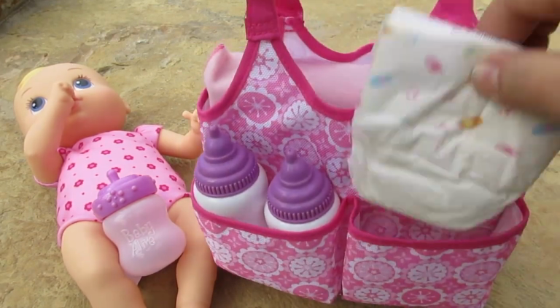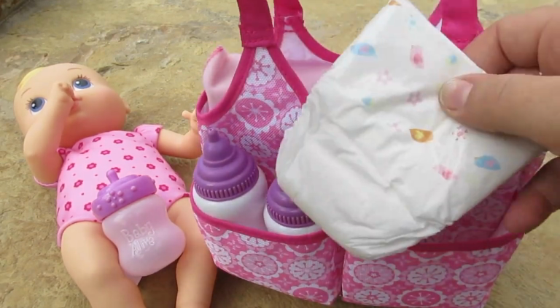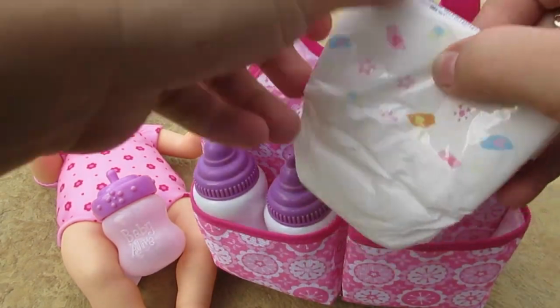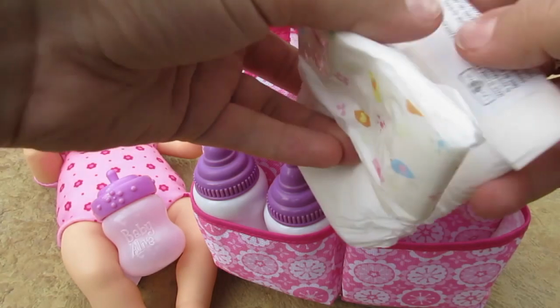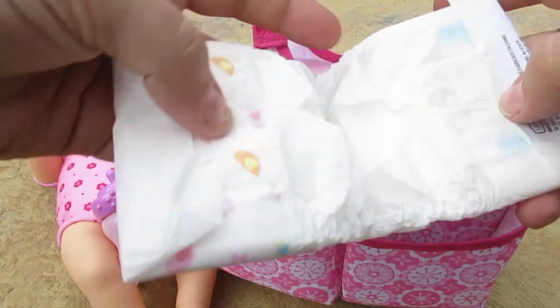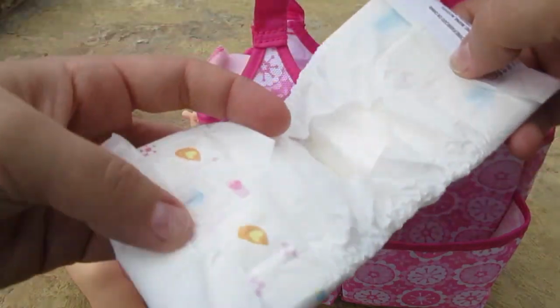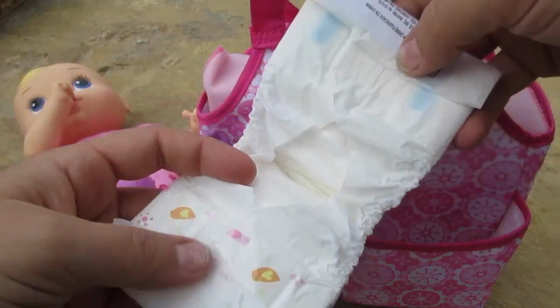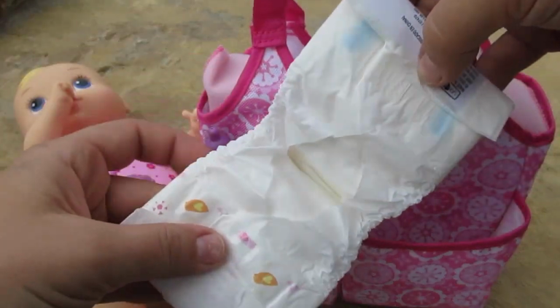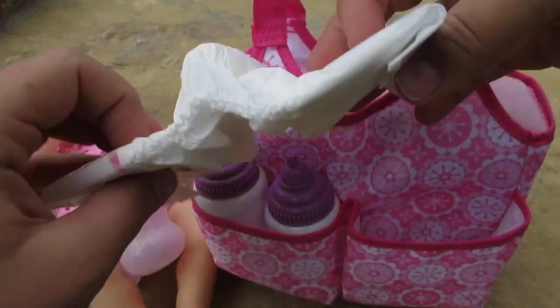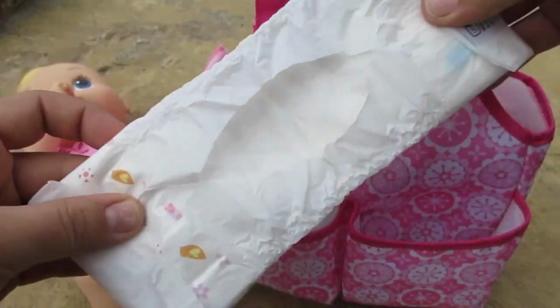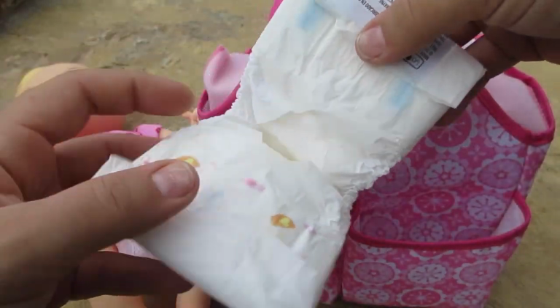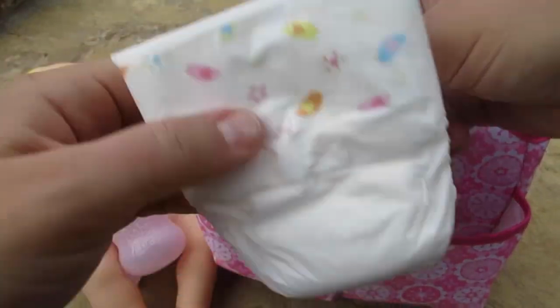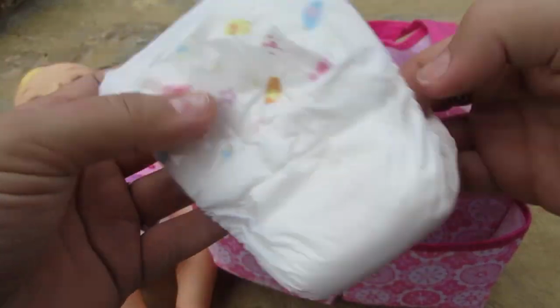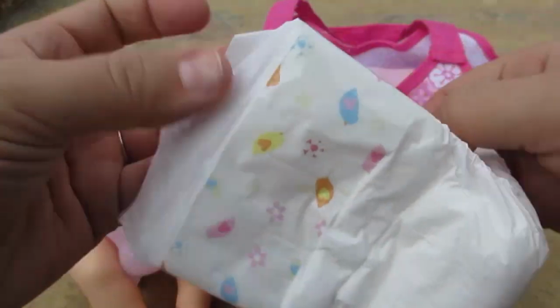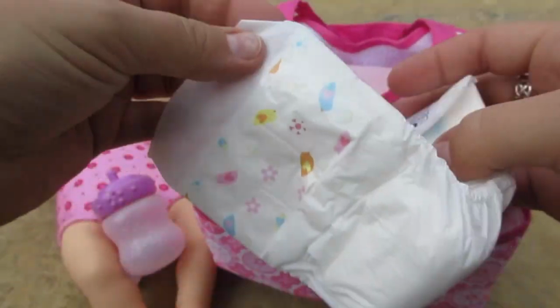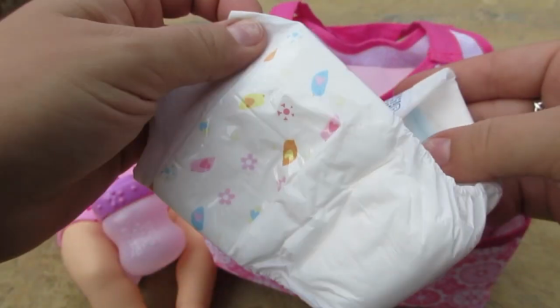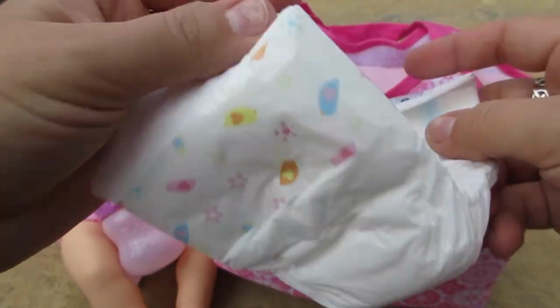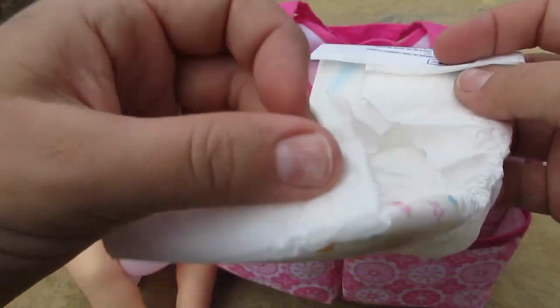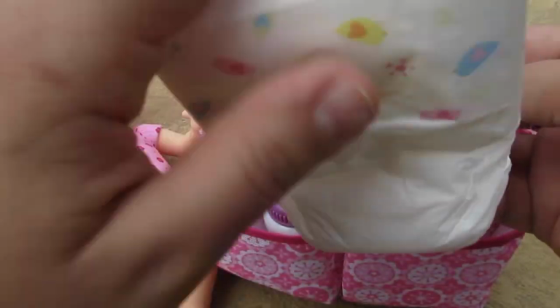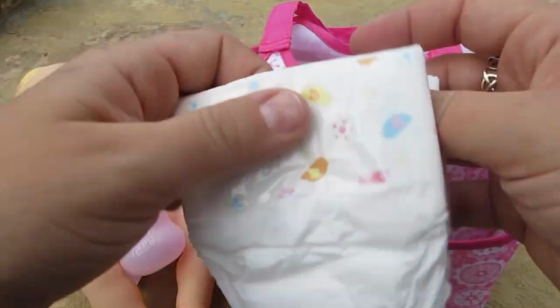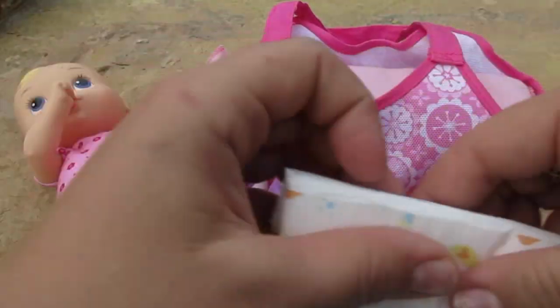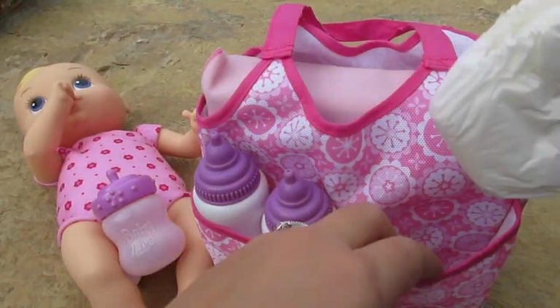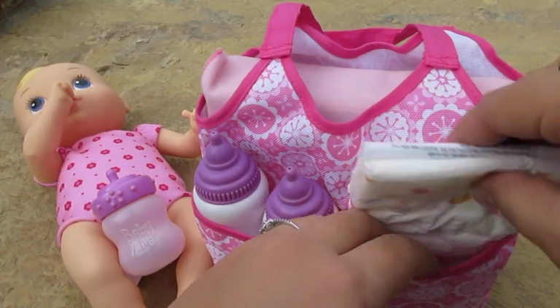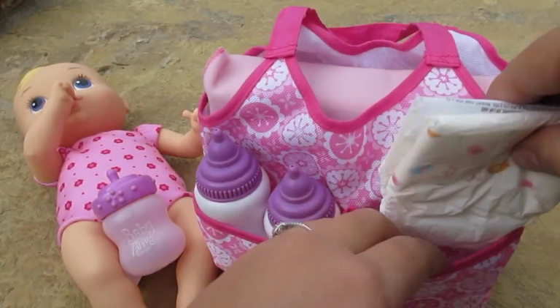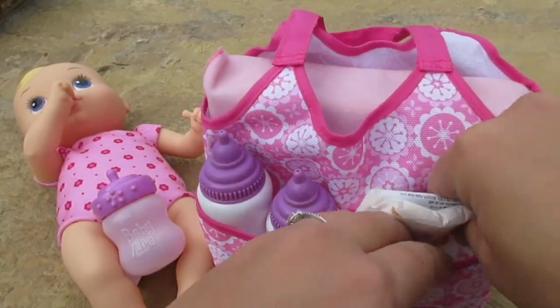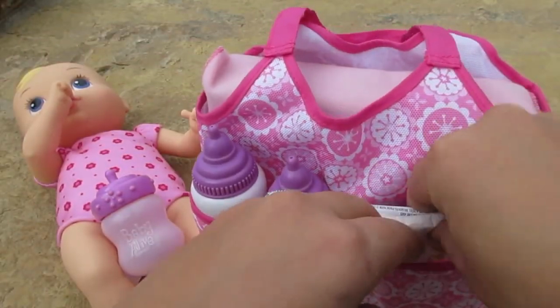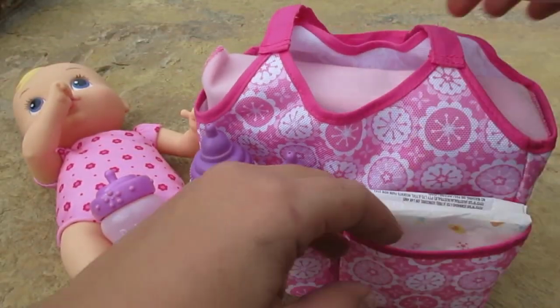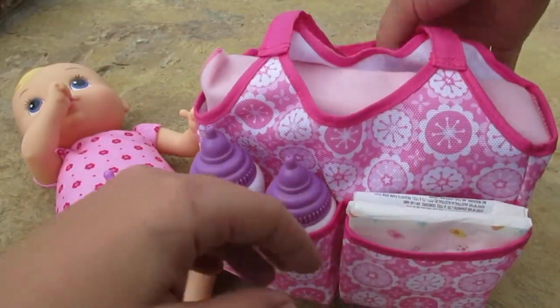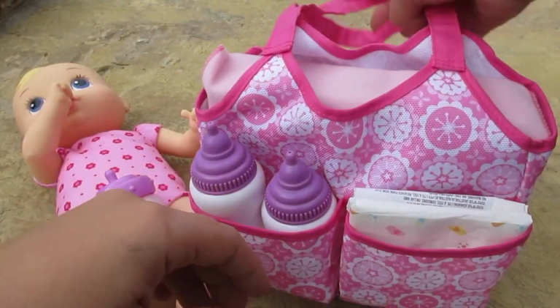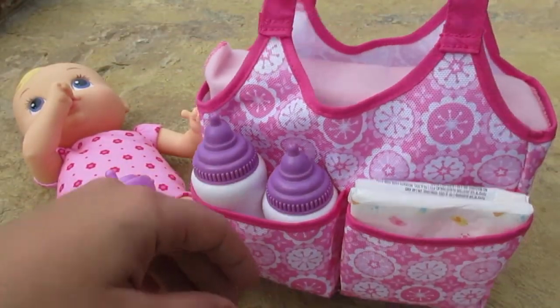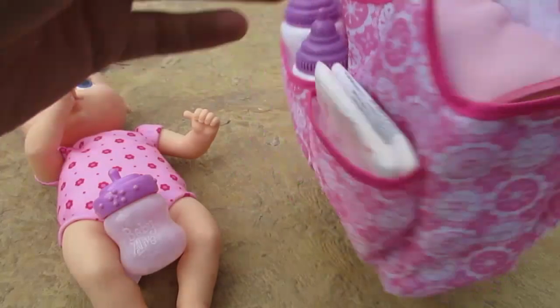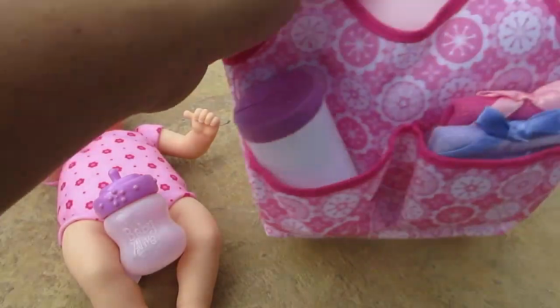Oh look, we've got a diaper on the side — that's awesome! That'll definitely fit baby alive too. That's super cool. Let's turn it to this other side.